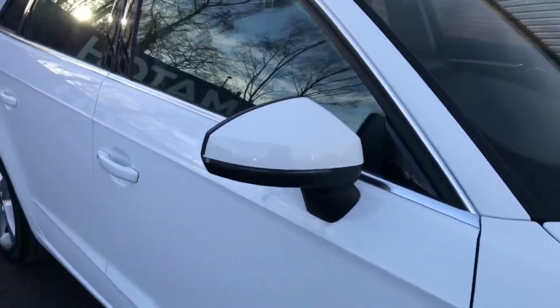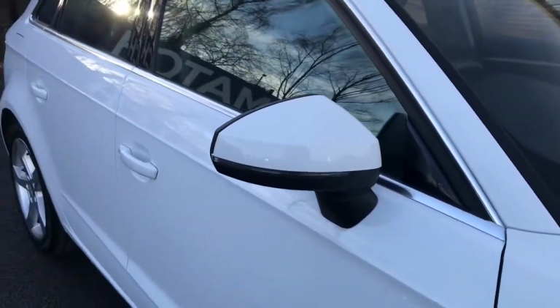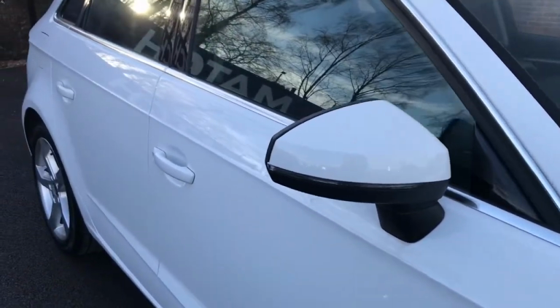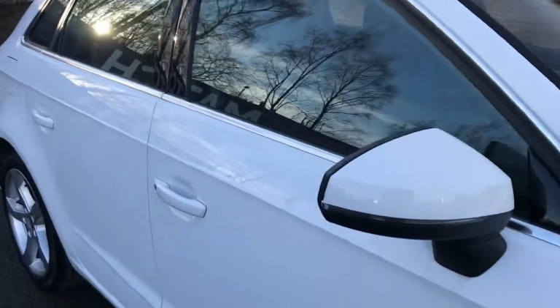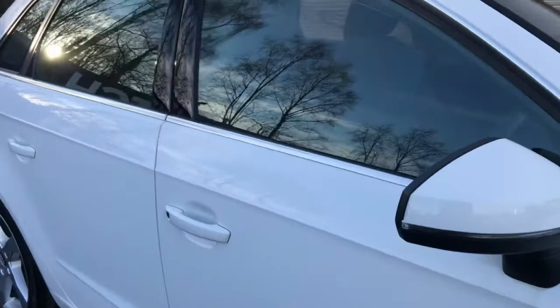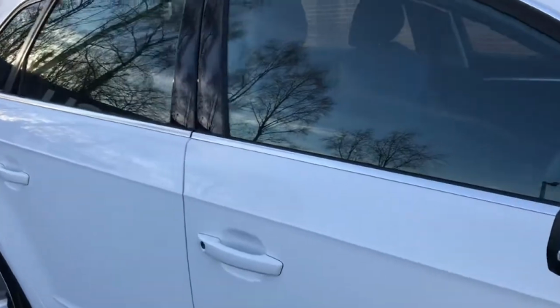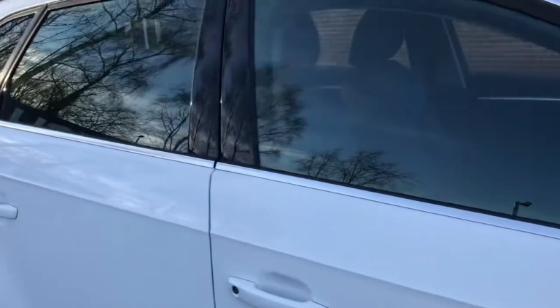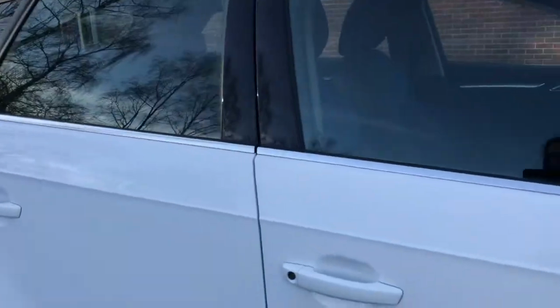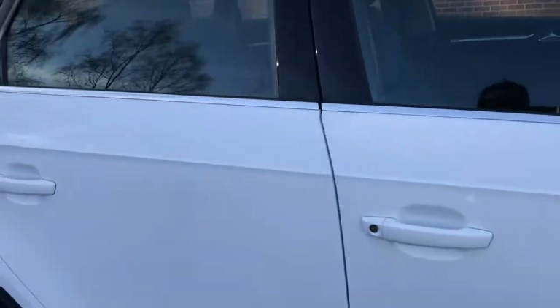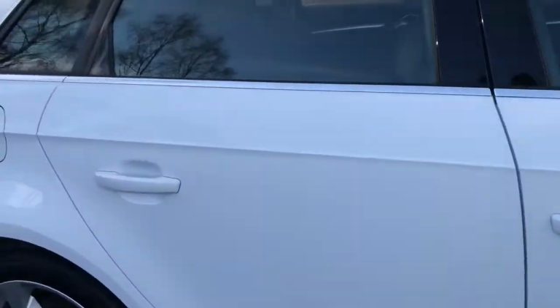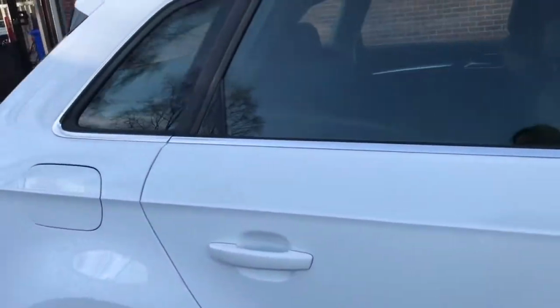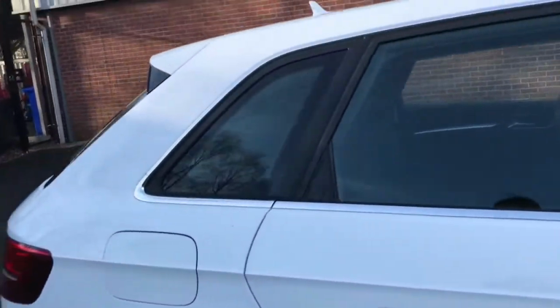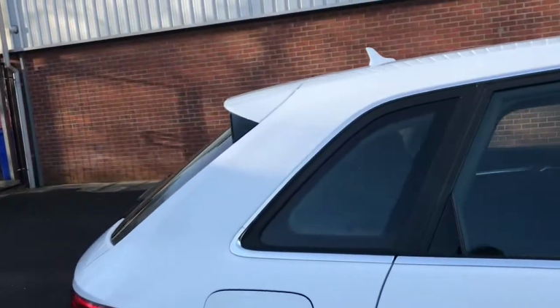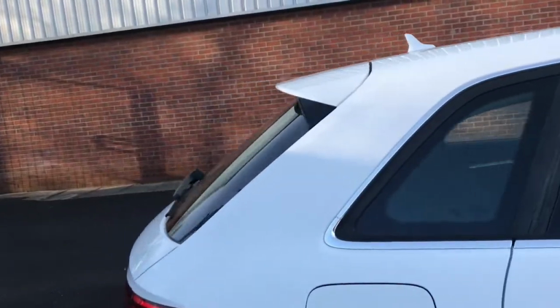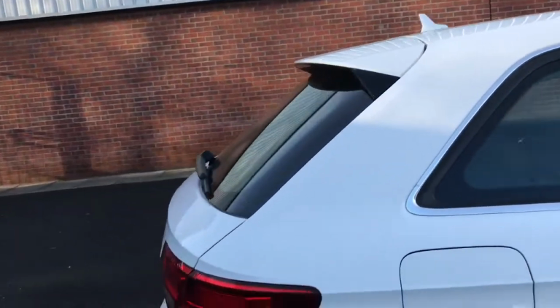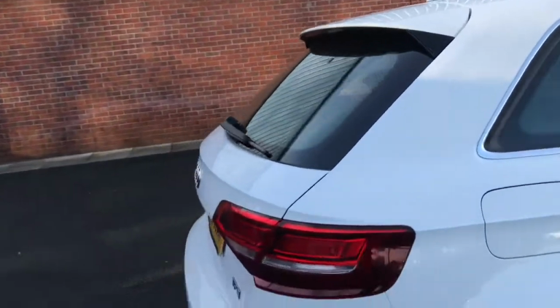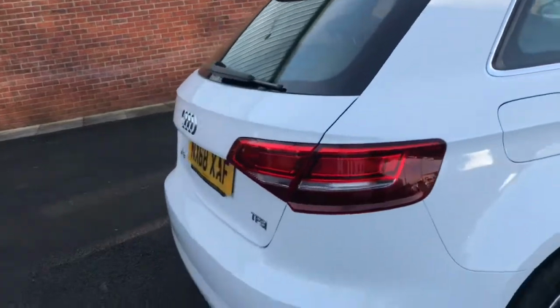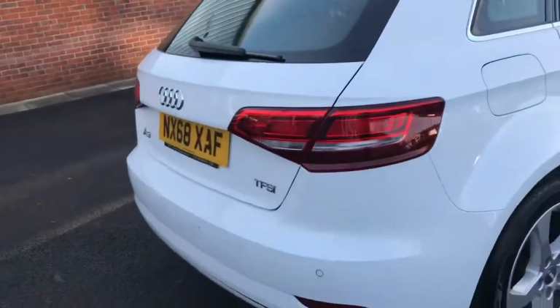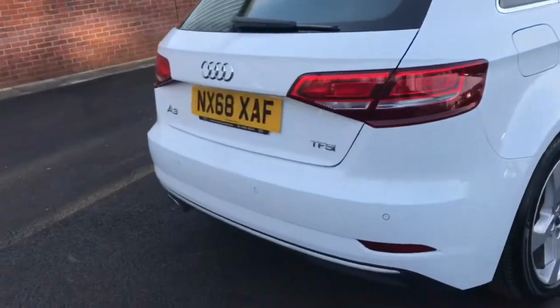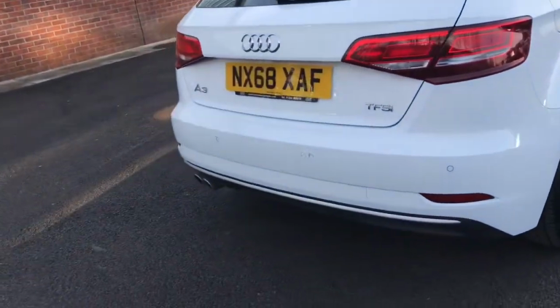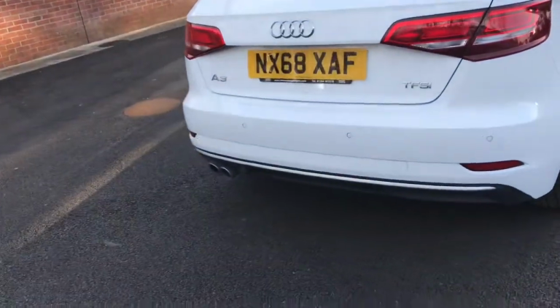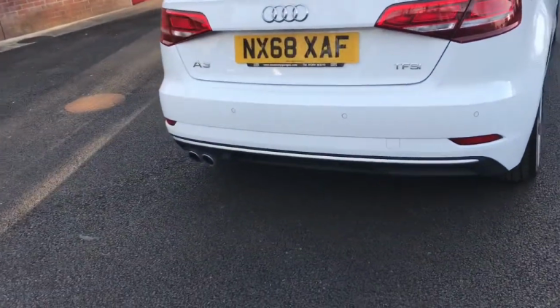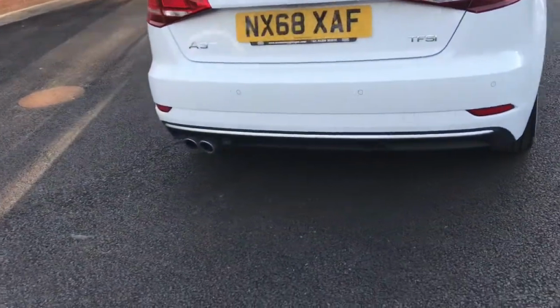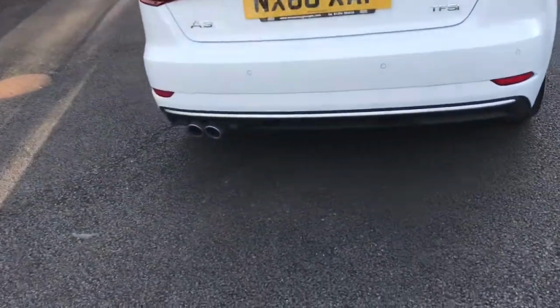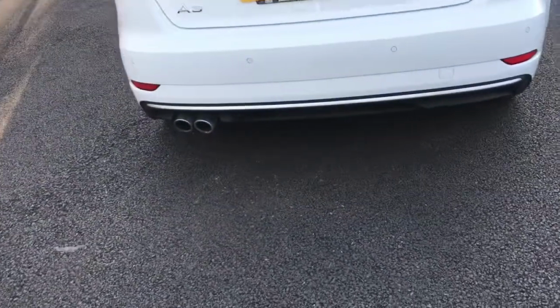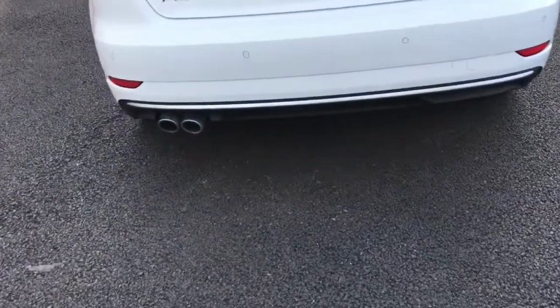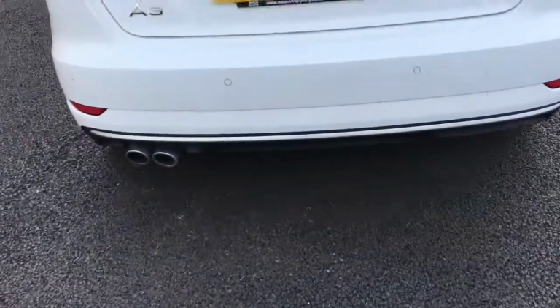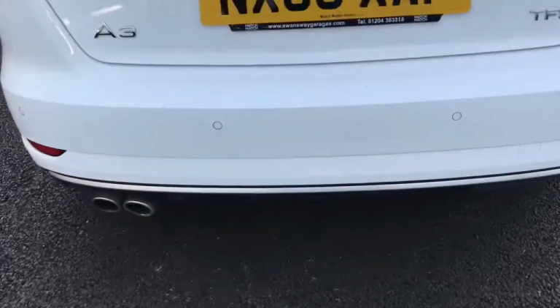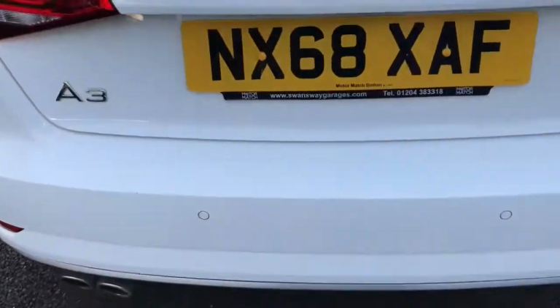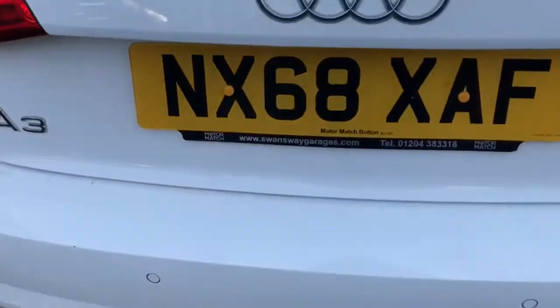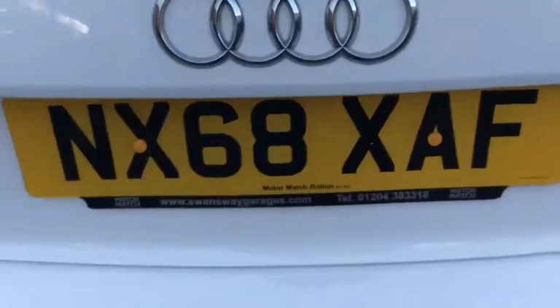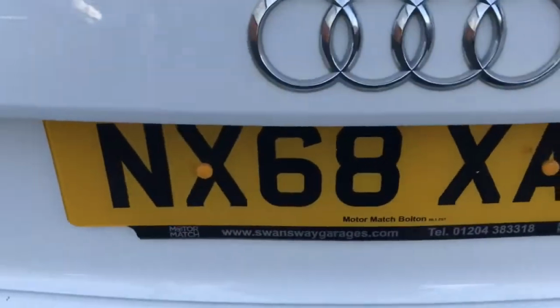You've got body colour door handles, and coming round to the back, you've got rear parking sensors and dual exhaust at the bottom of the vehicle here, adding to the sporty look and feel.